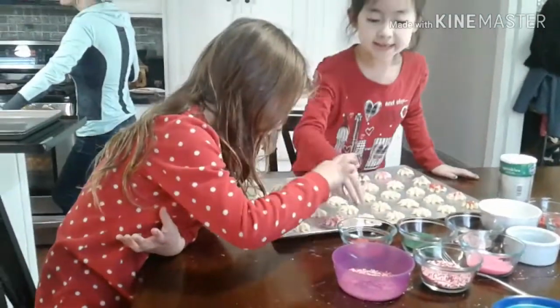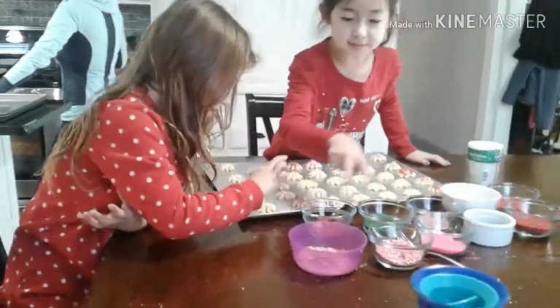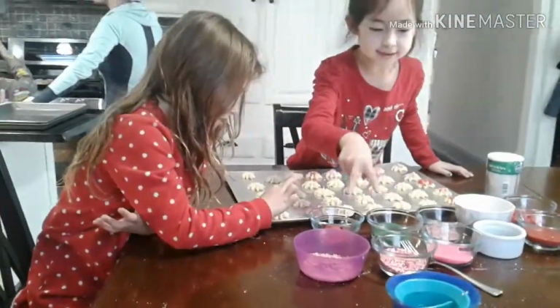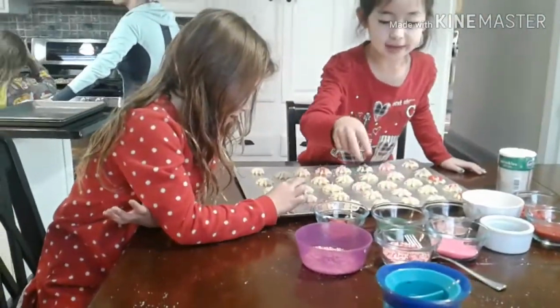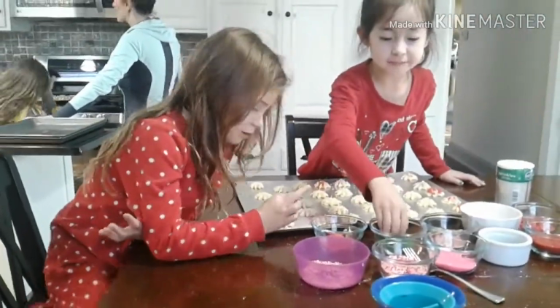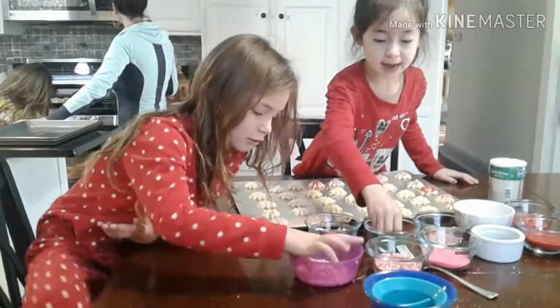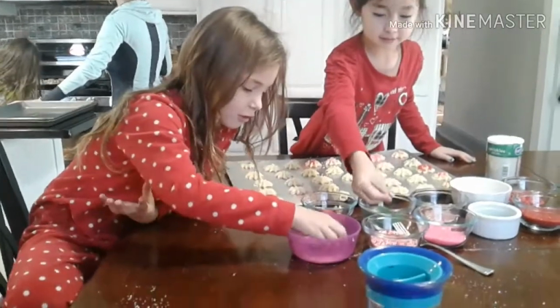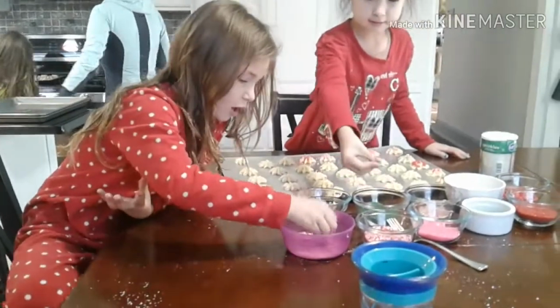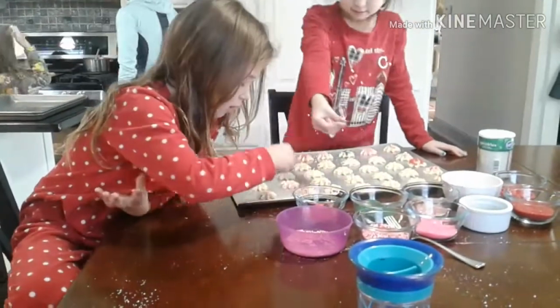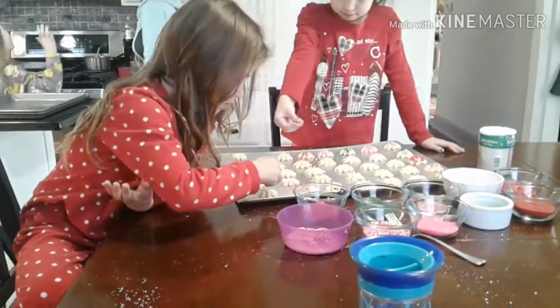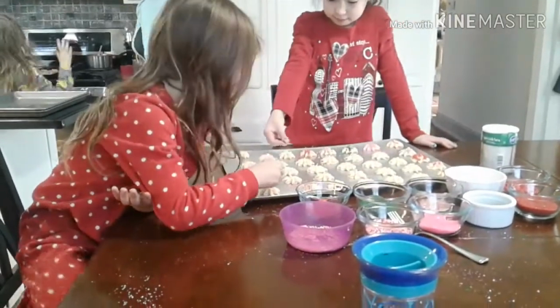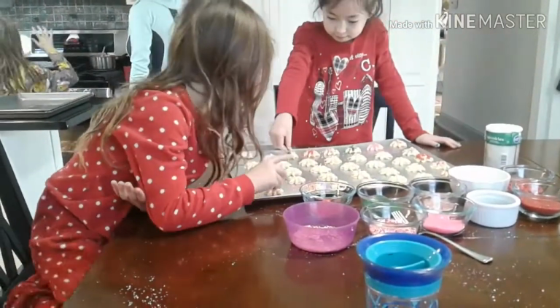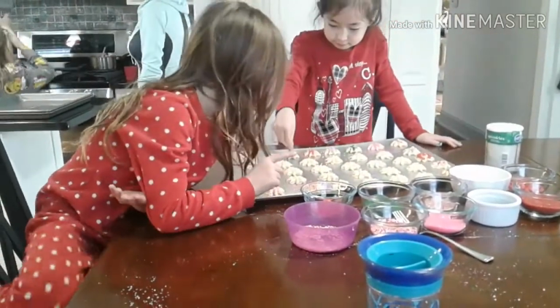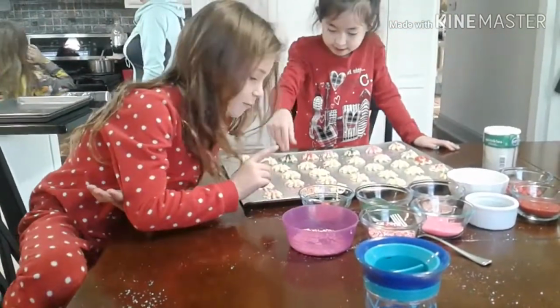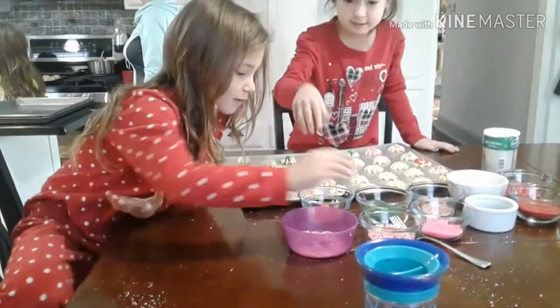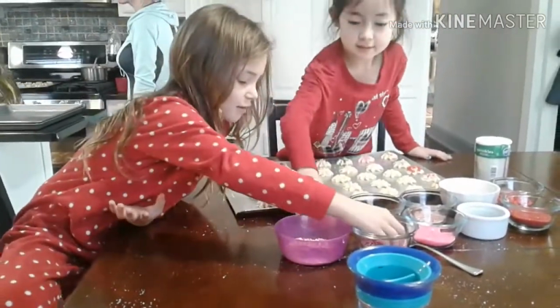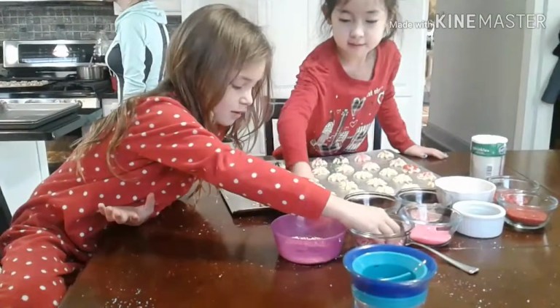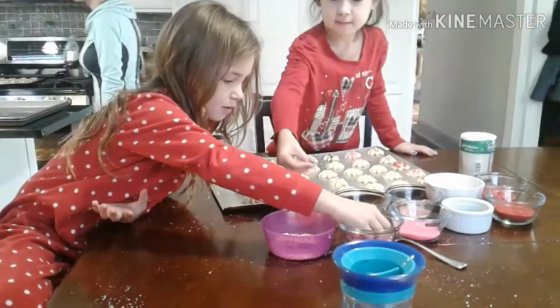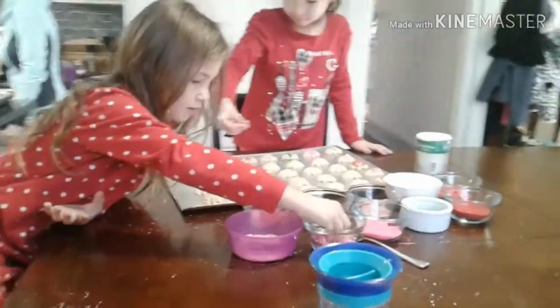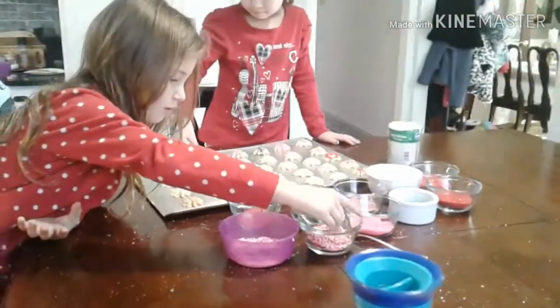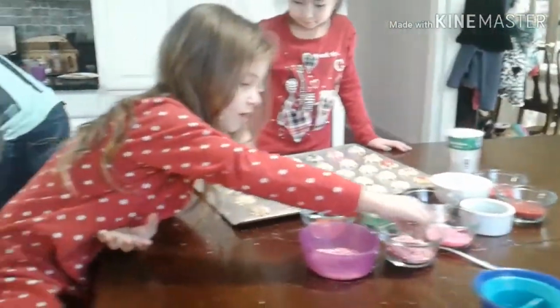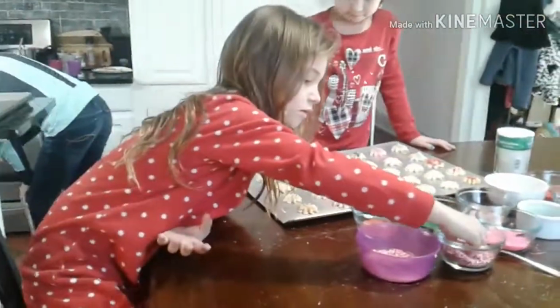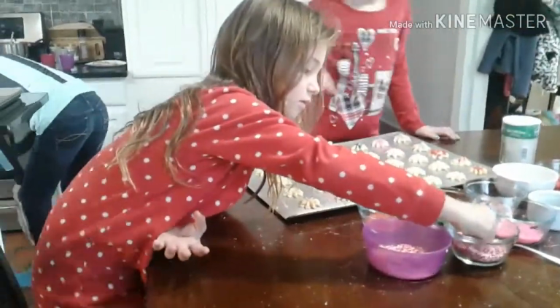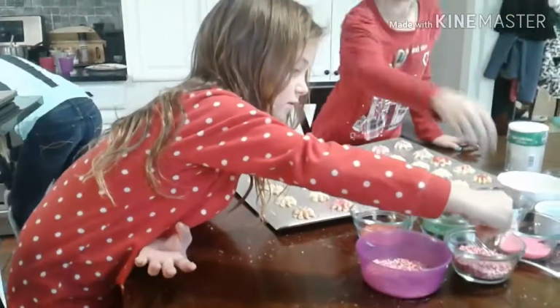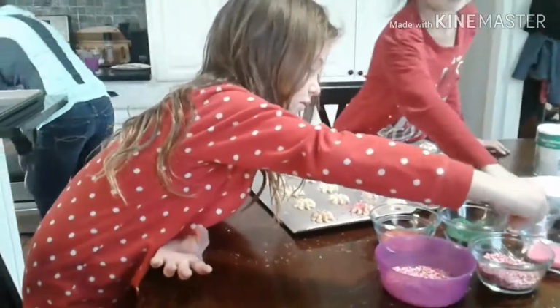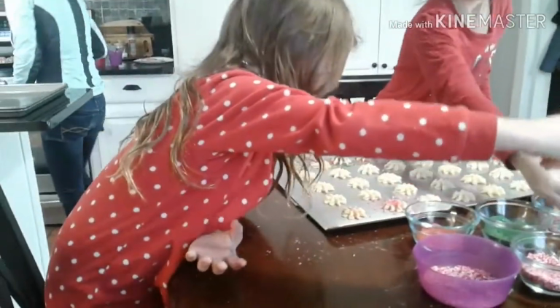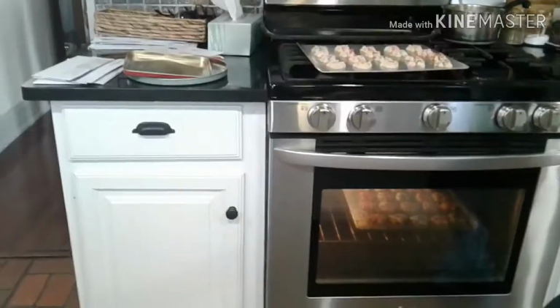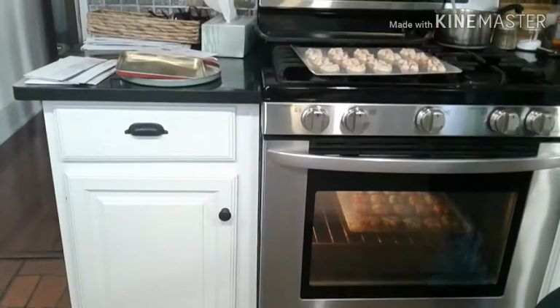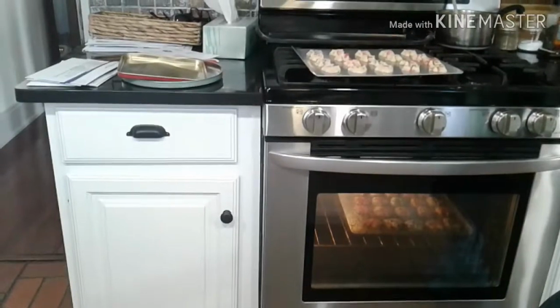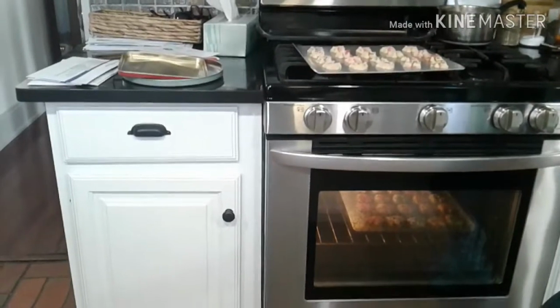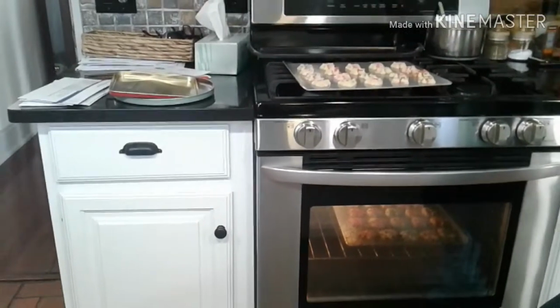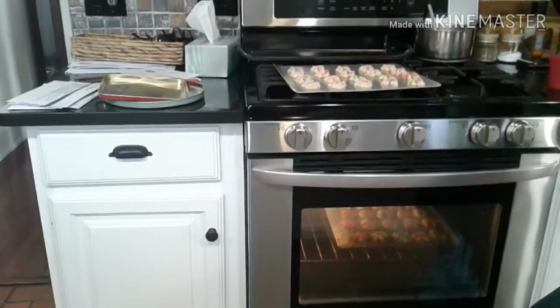I mix these together to make Grandma. Well, who cares? You're right, no one does care. So, let's go and... a dirty oven.